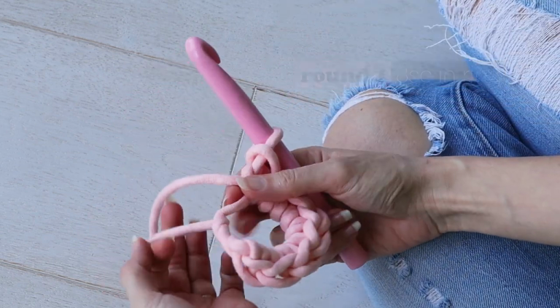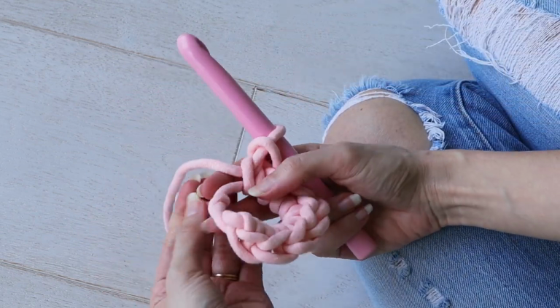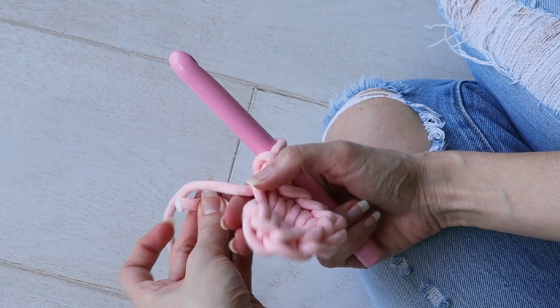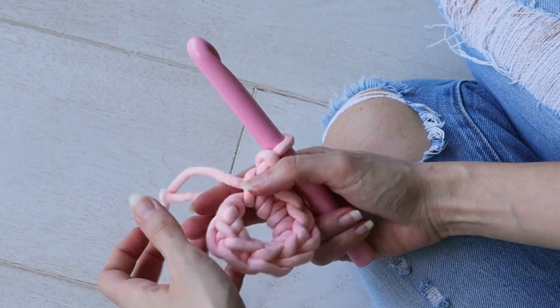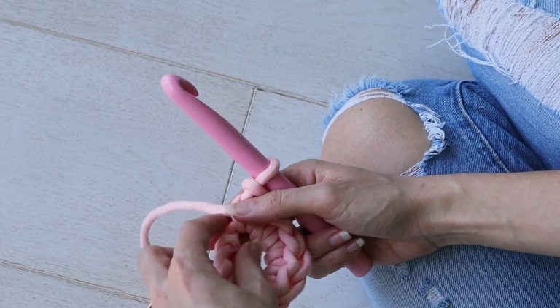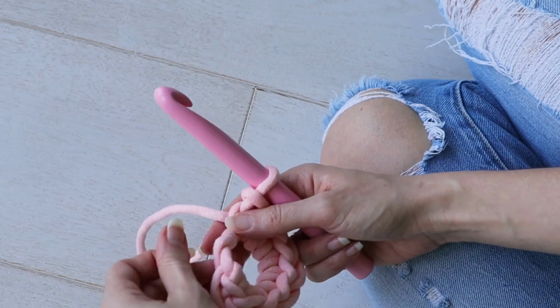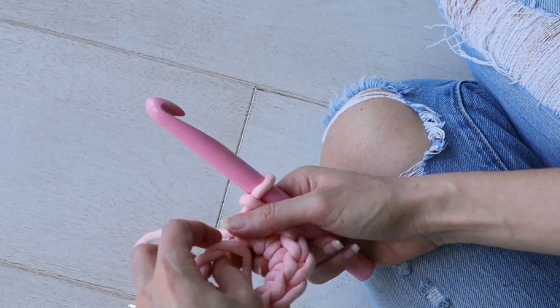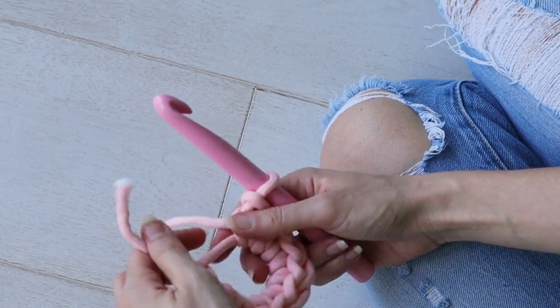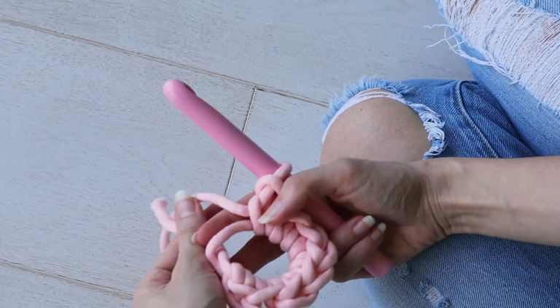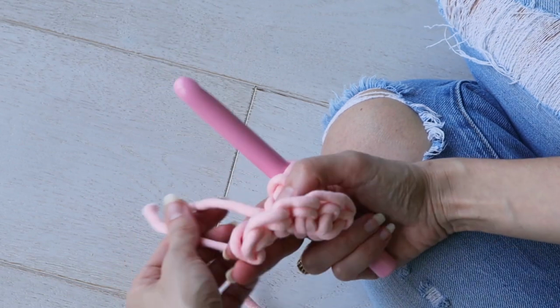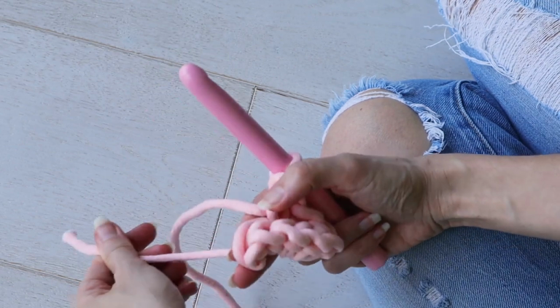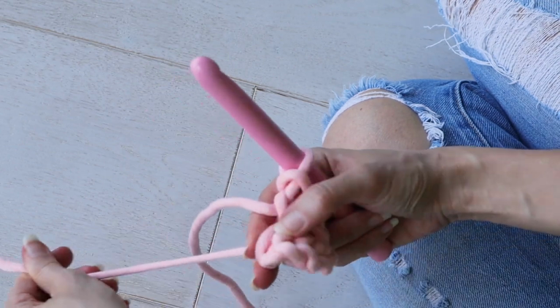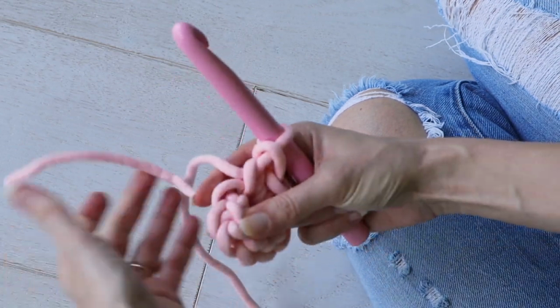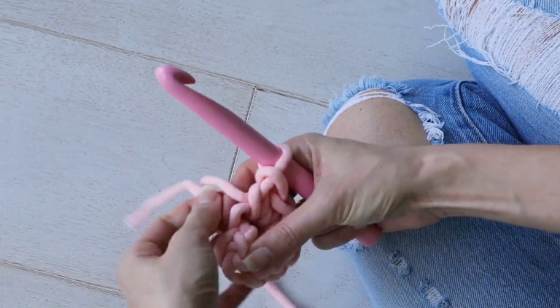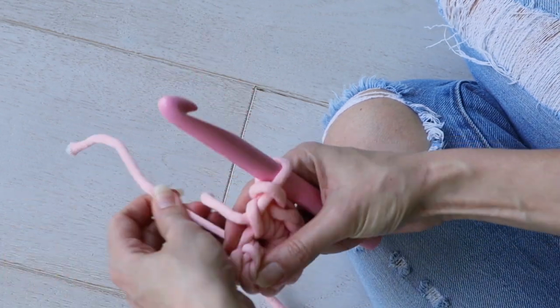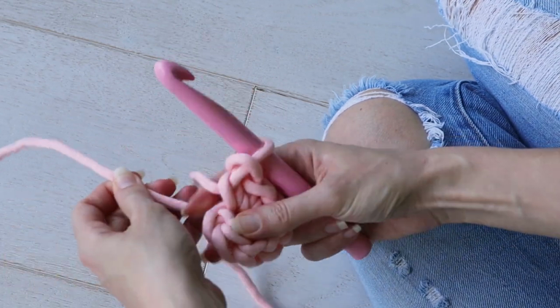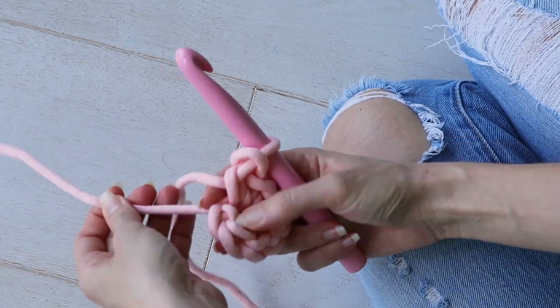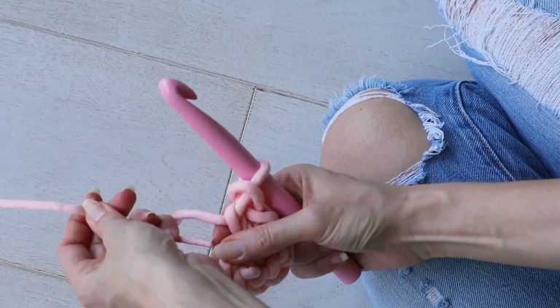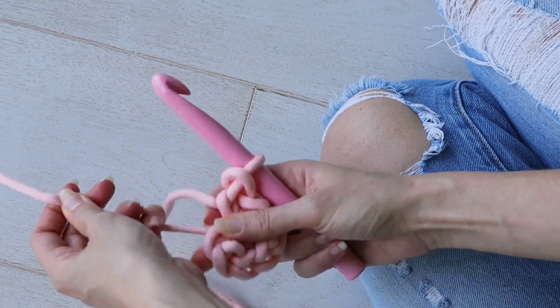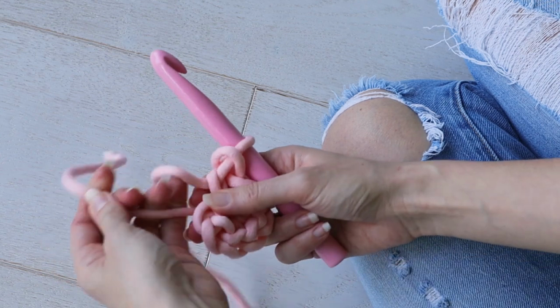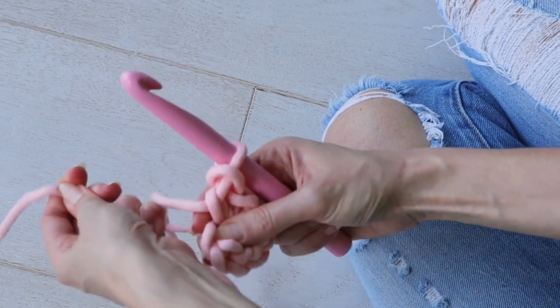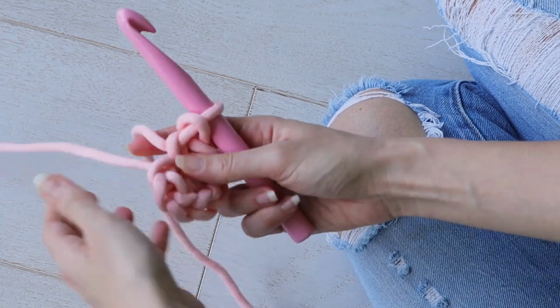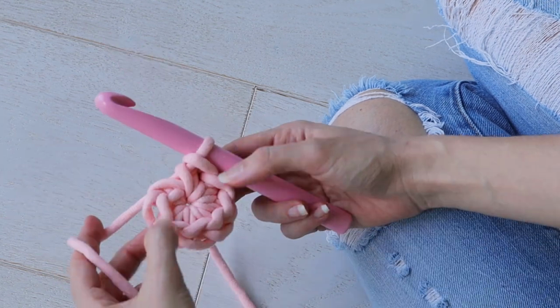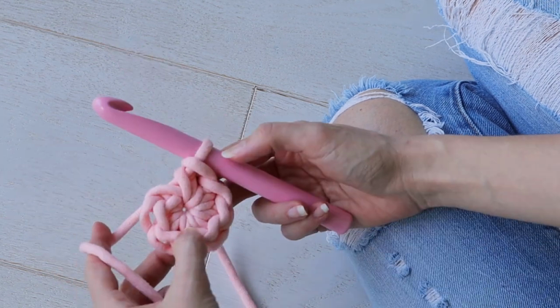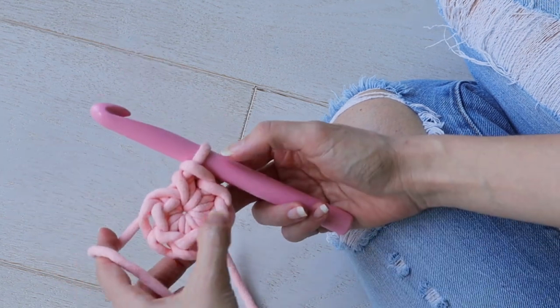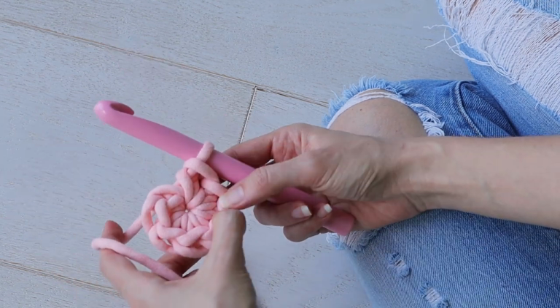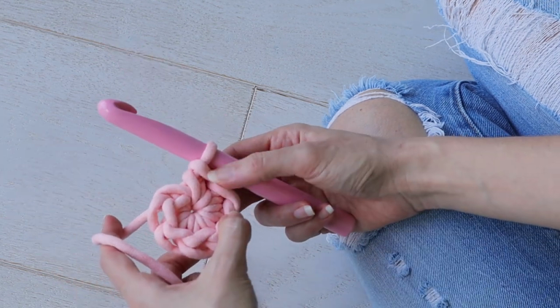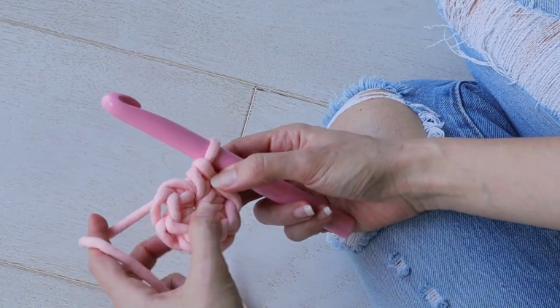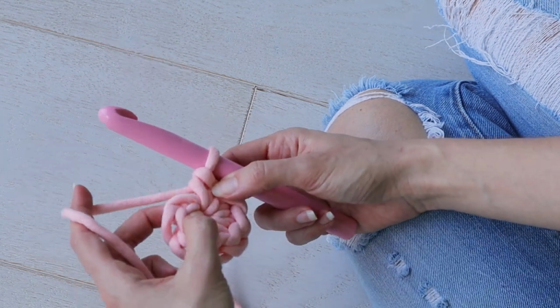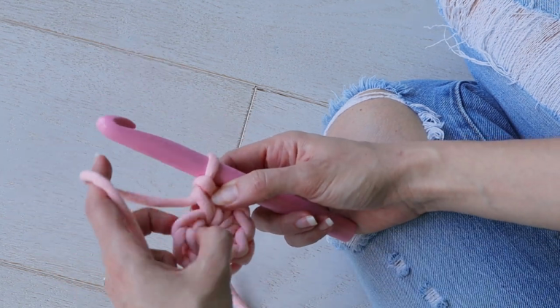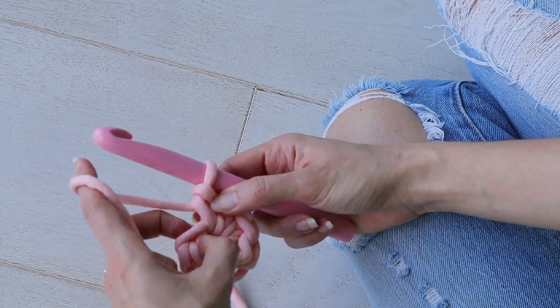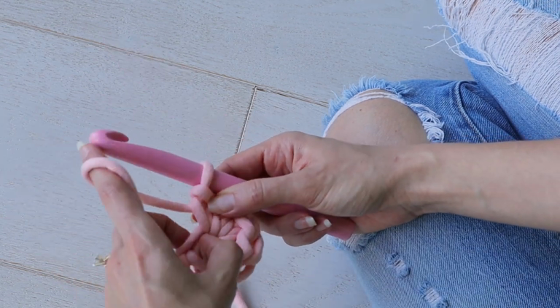Then you can pull the tail to draw the magic ring closed, like magic. Slip stitch to your first stitch to join in the round.